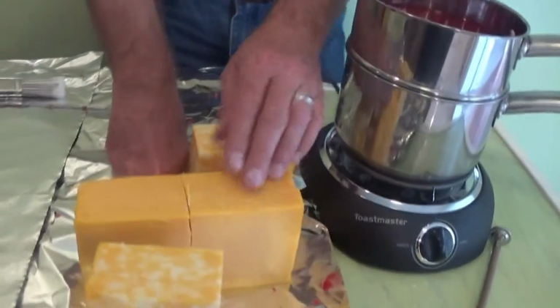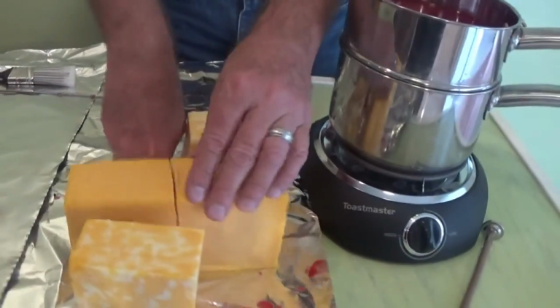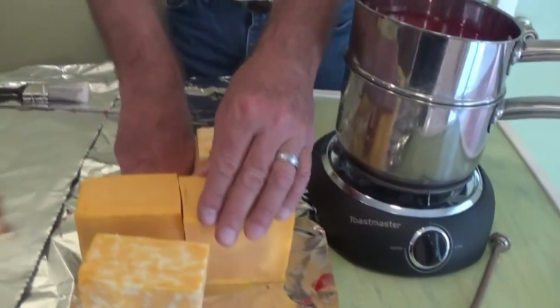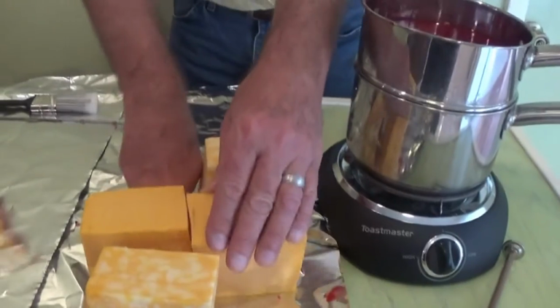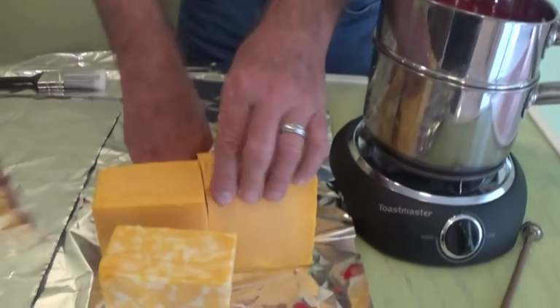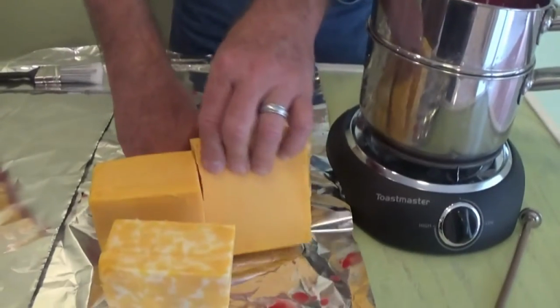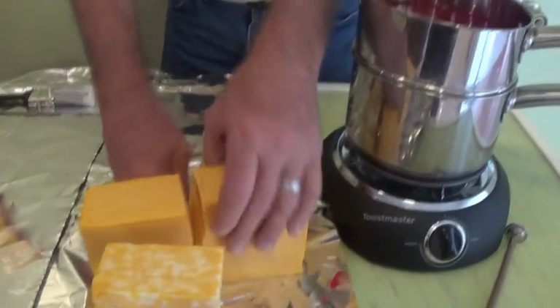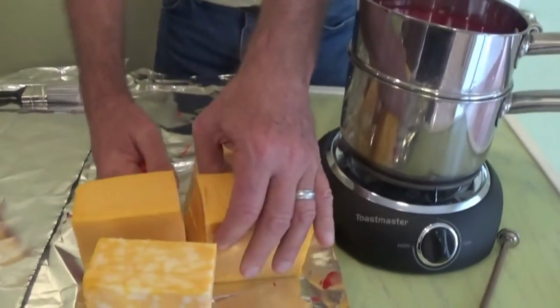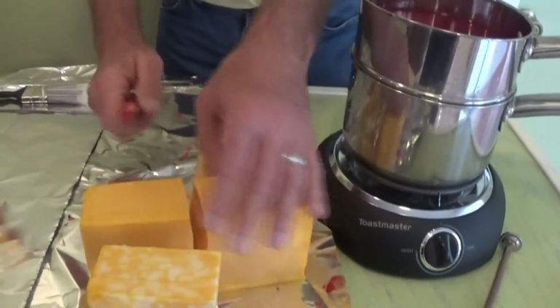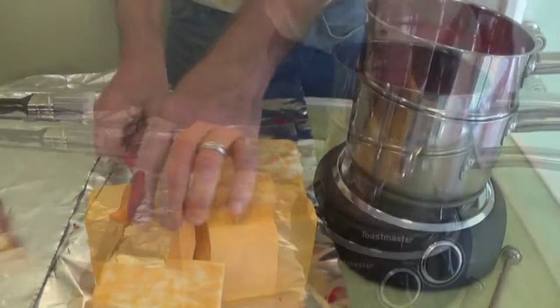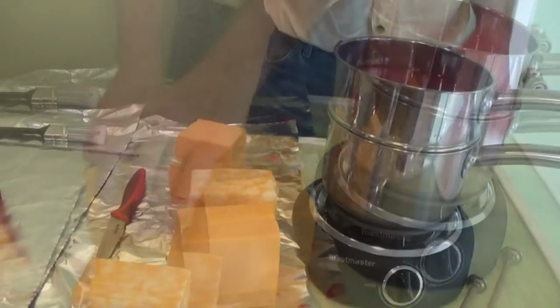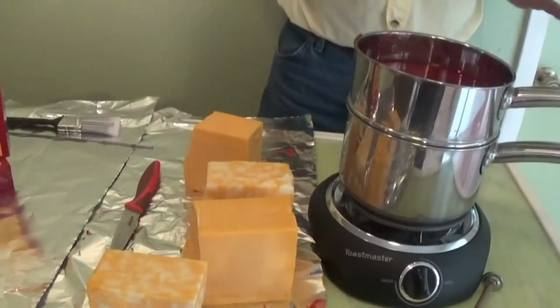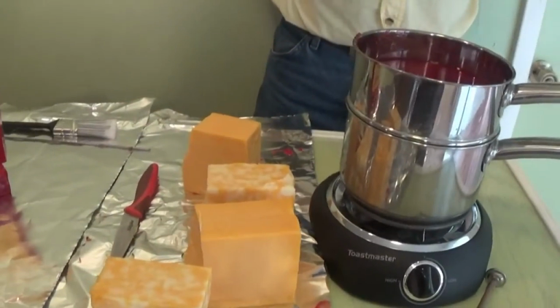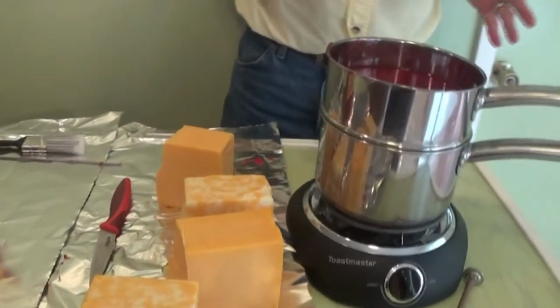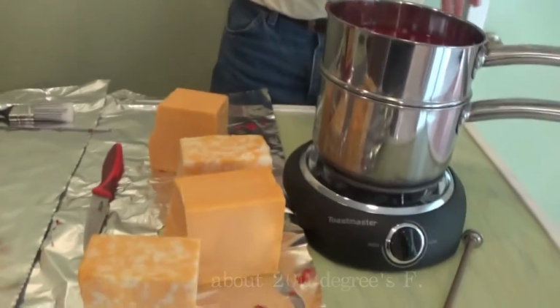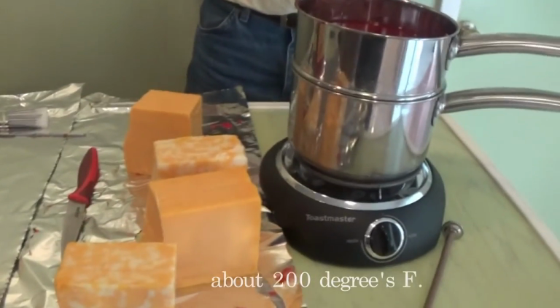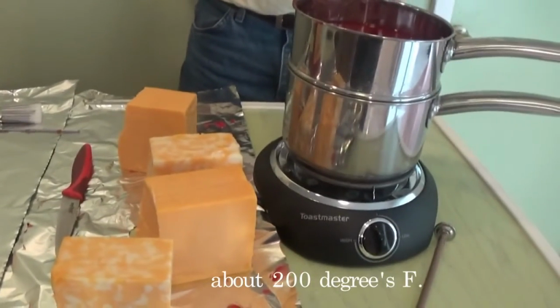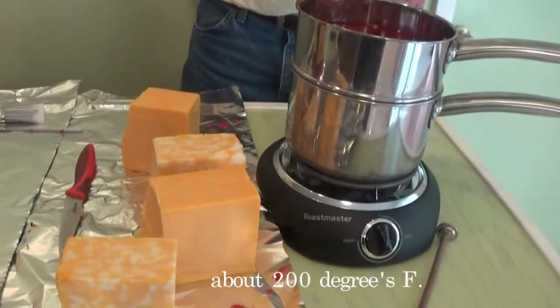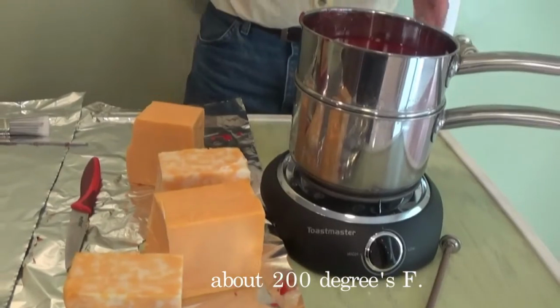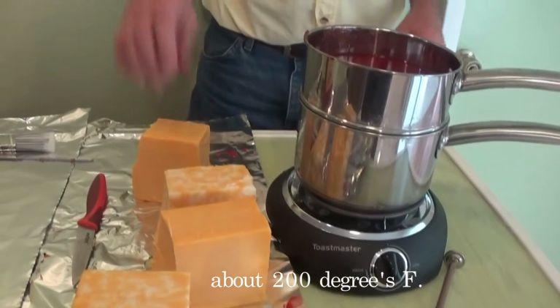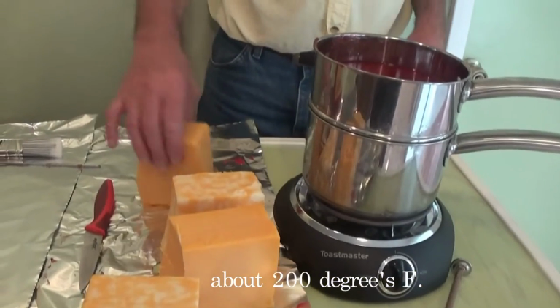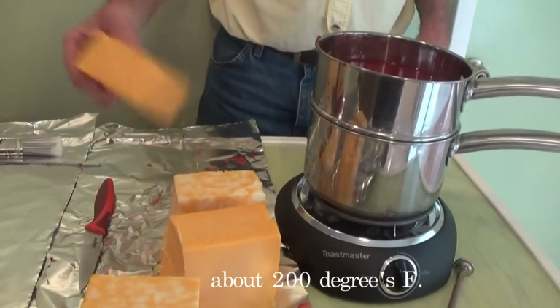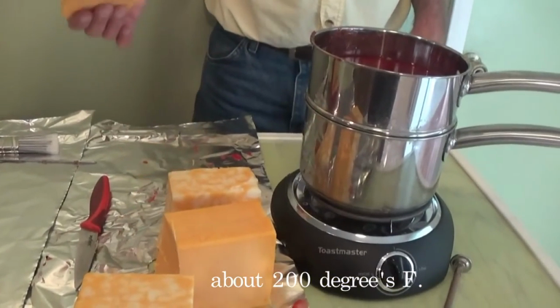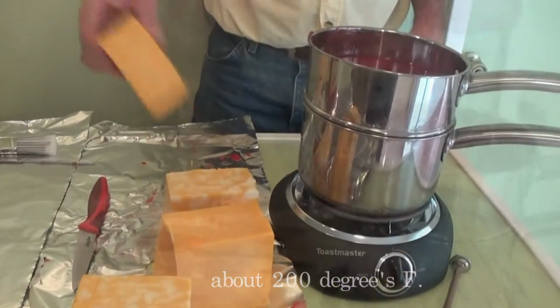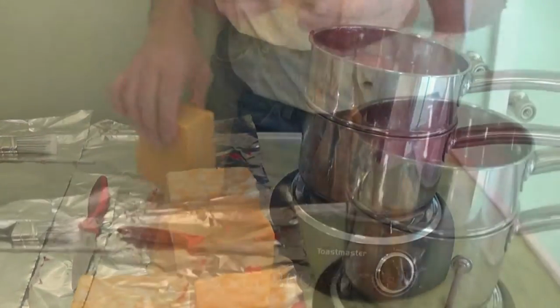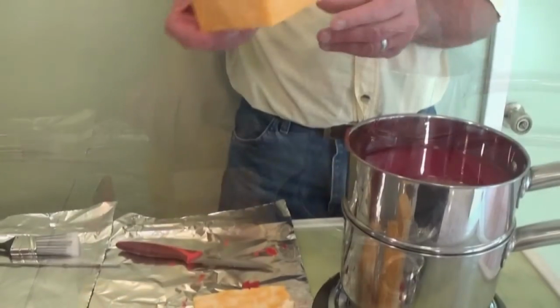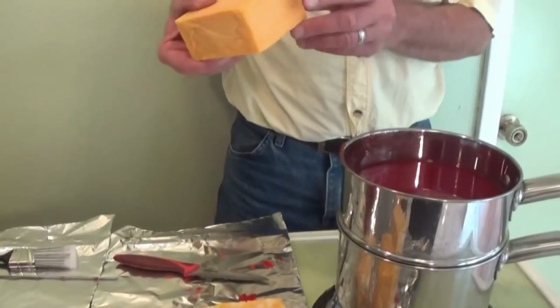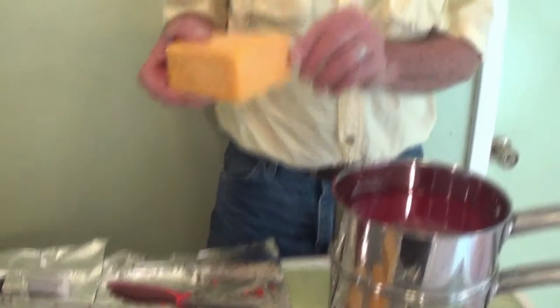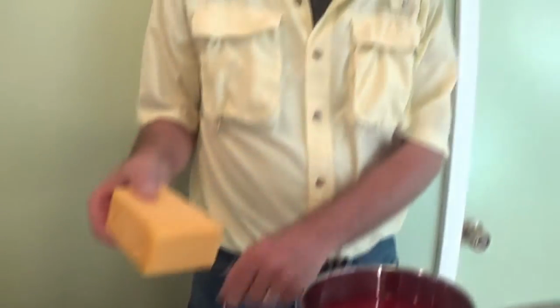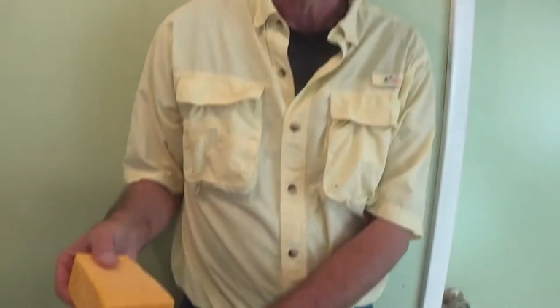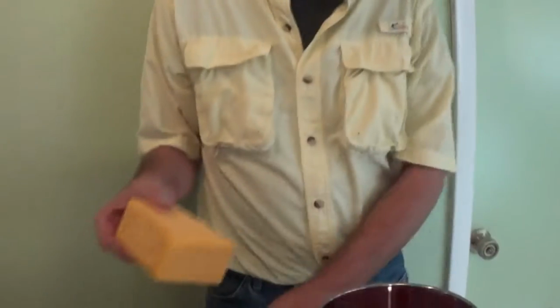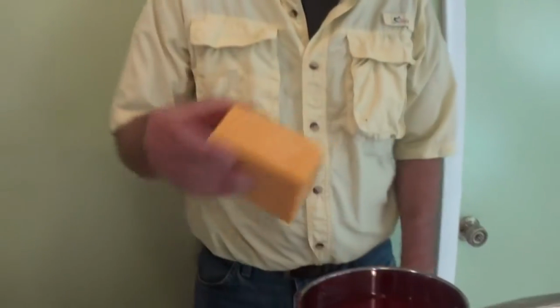It comes in black, and yellow, and red. Now the wax — you want it hot enough, but you don't want it so hot that you're going to melt your cheese too. I'm going to dip it, and we'll see what we come up with.